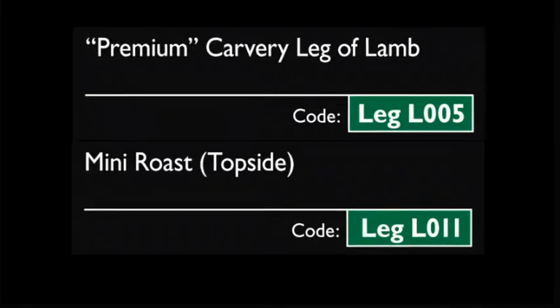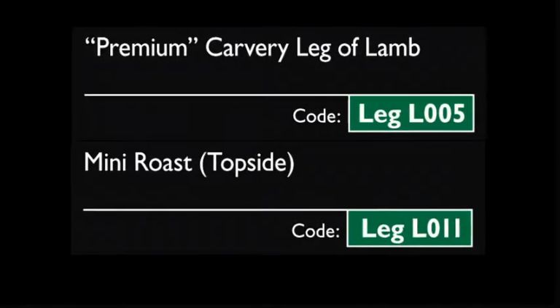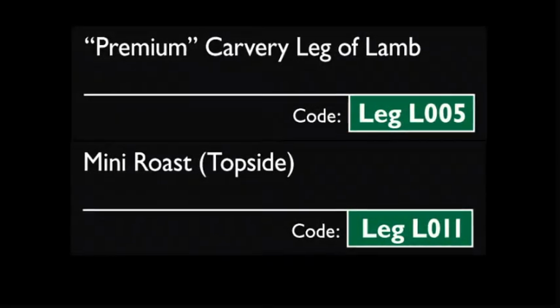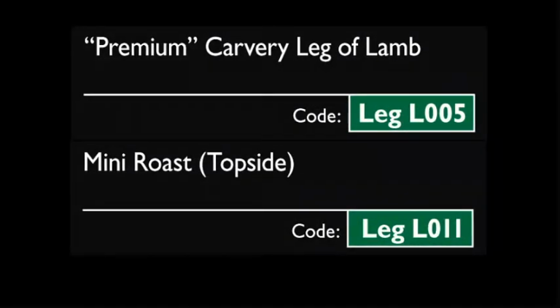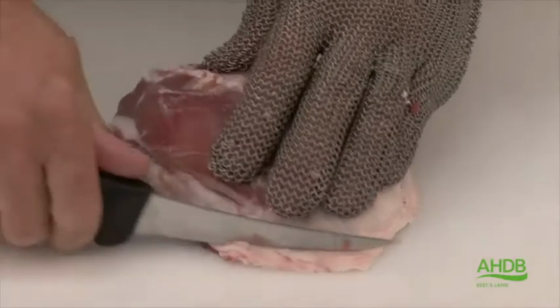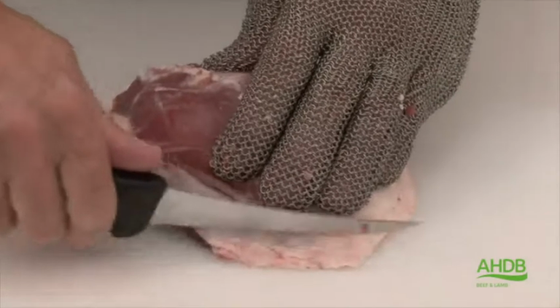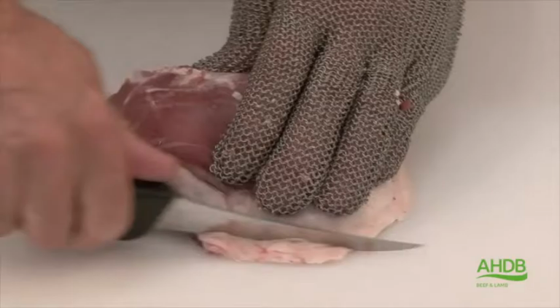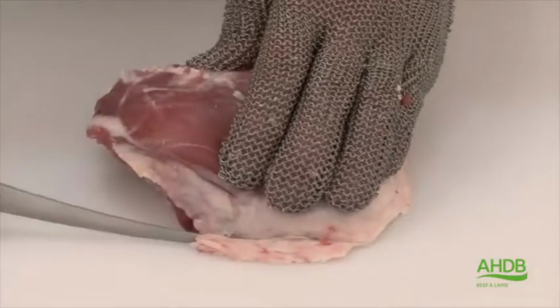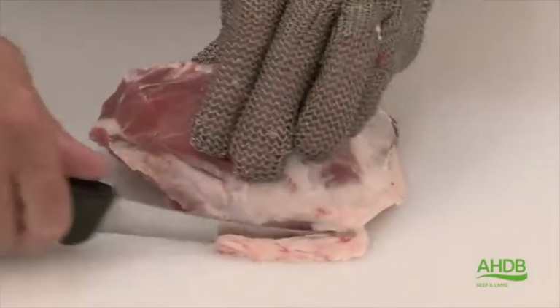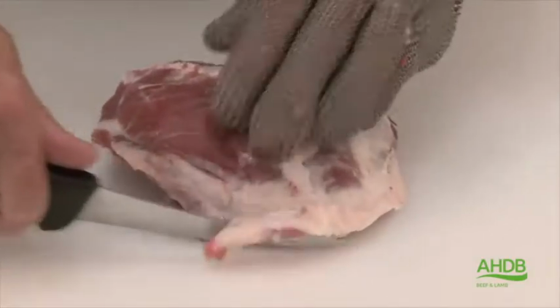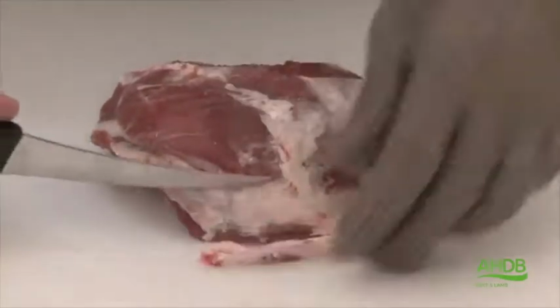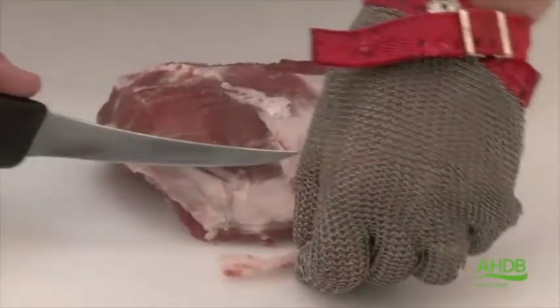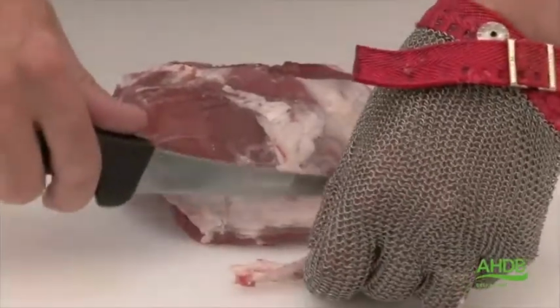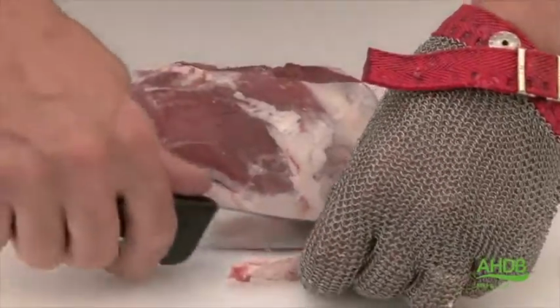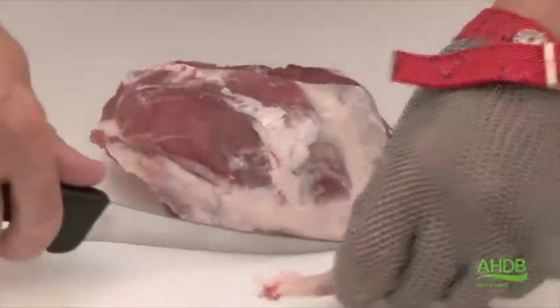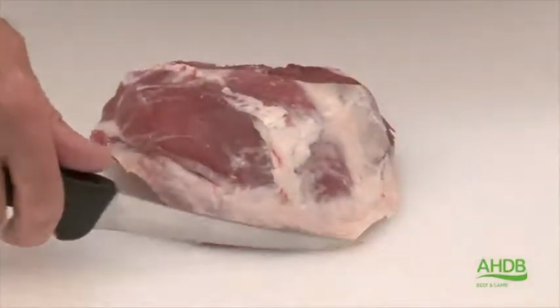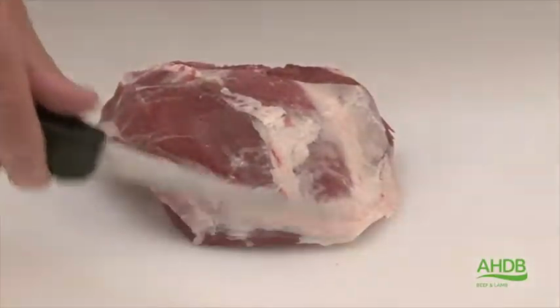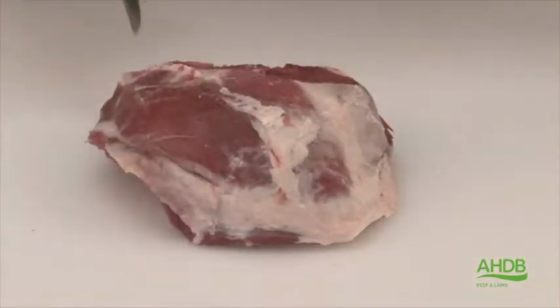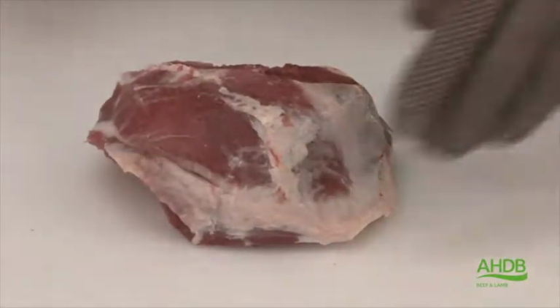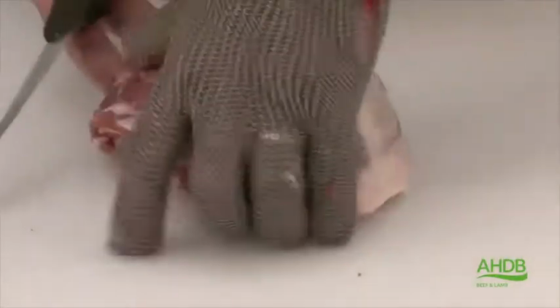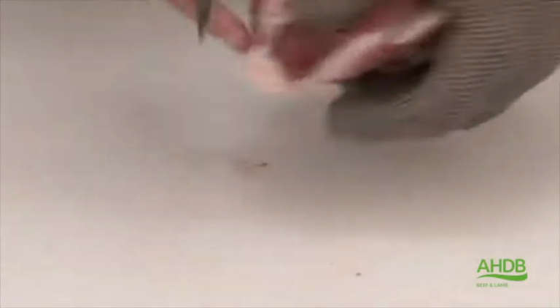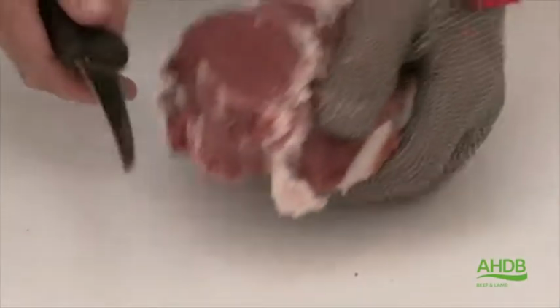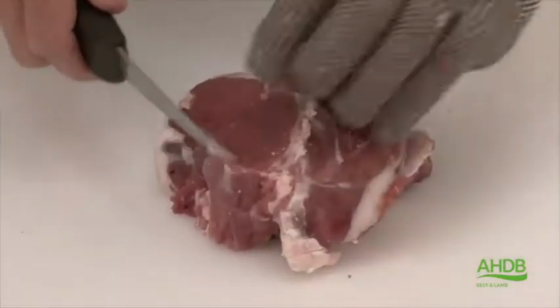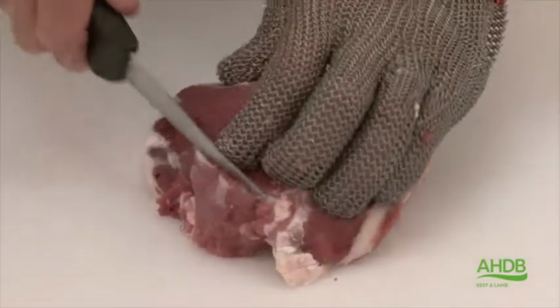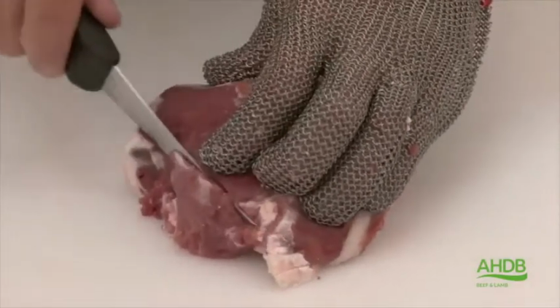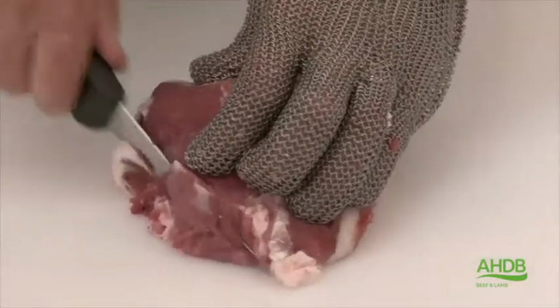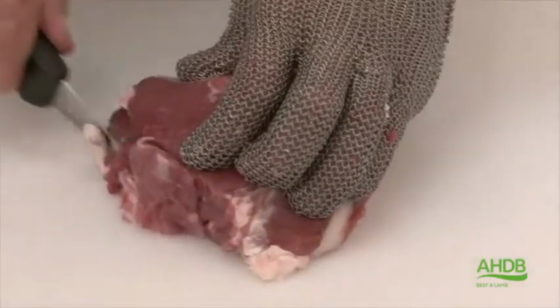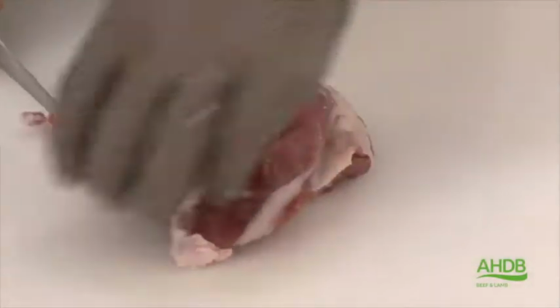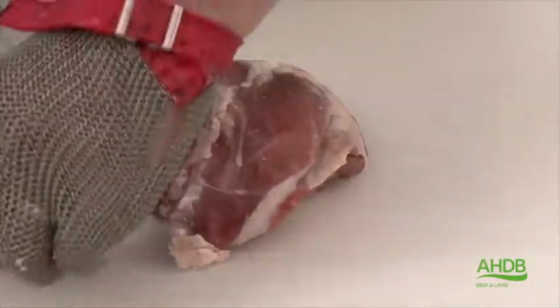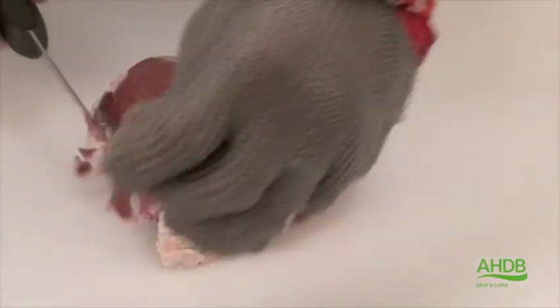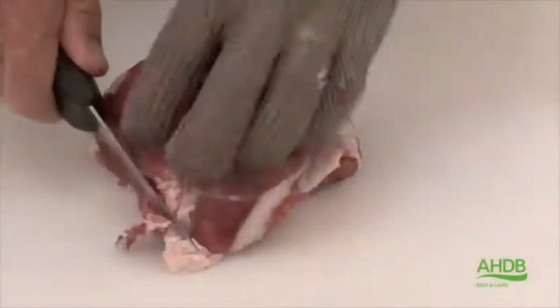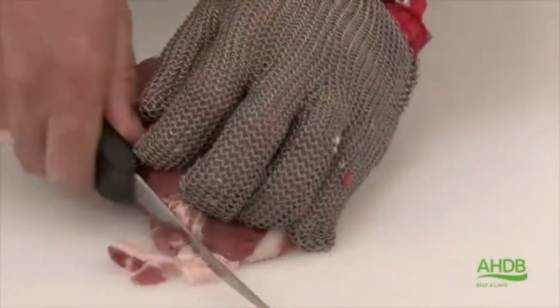Now we produce the premium calf-free leg joint of lamb. We are left with the topside, which needs to be trimmed of all excess fat and squared.